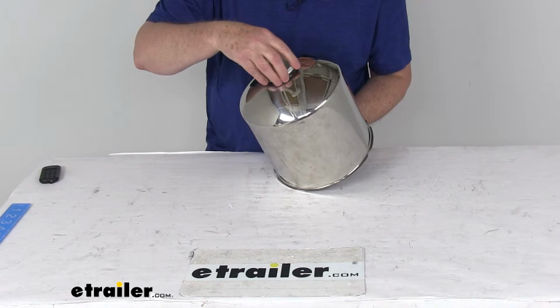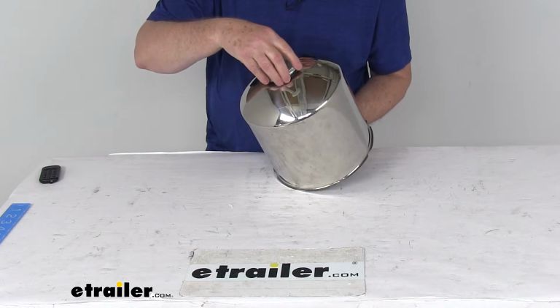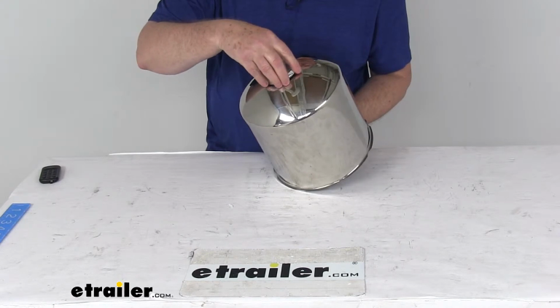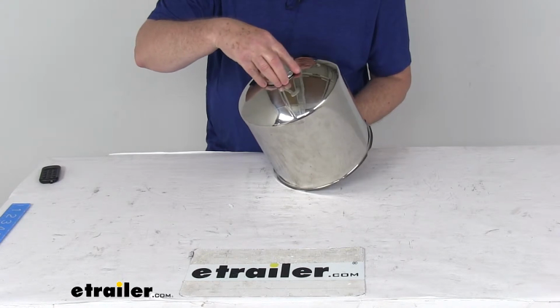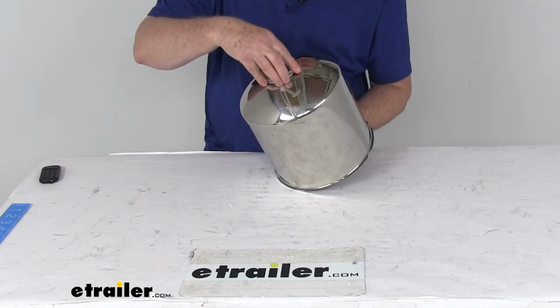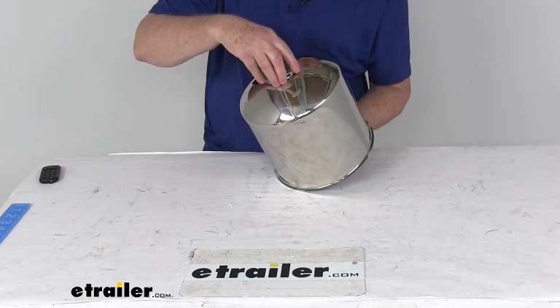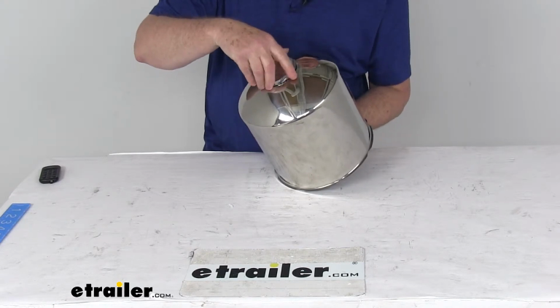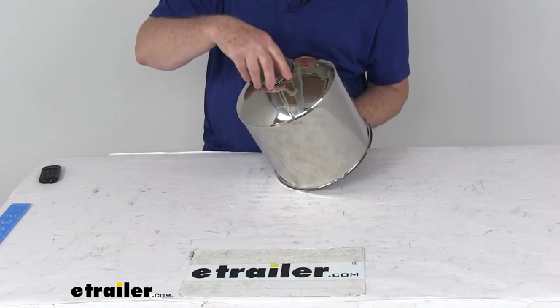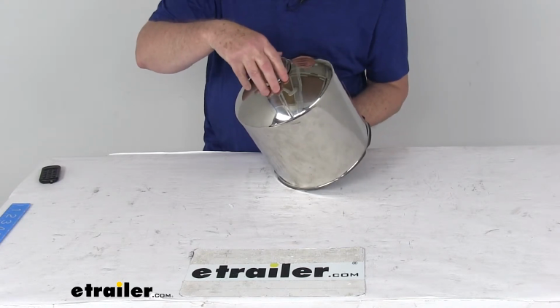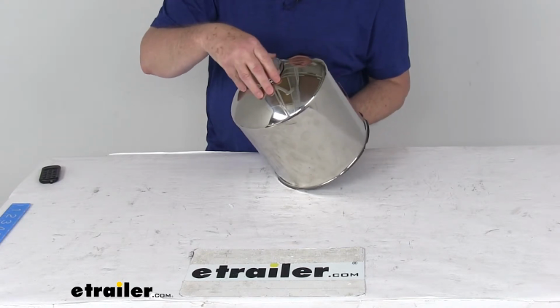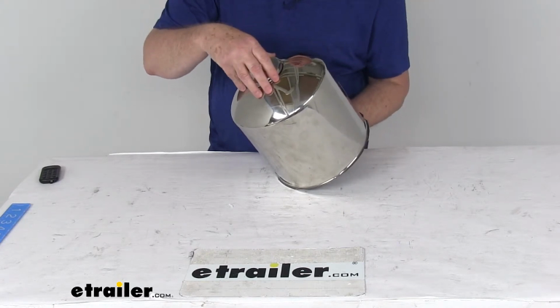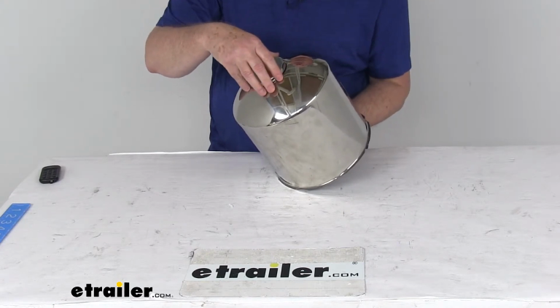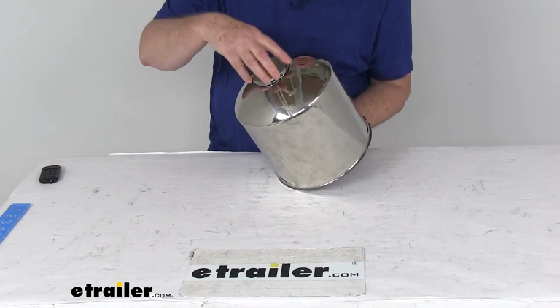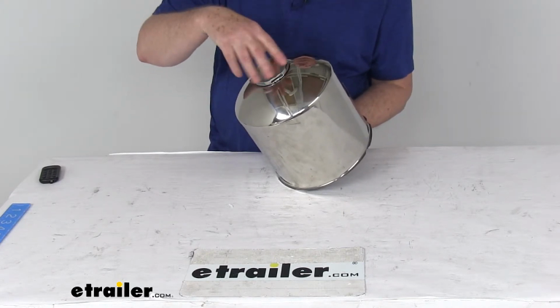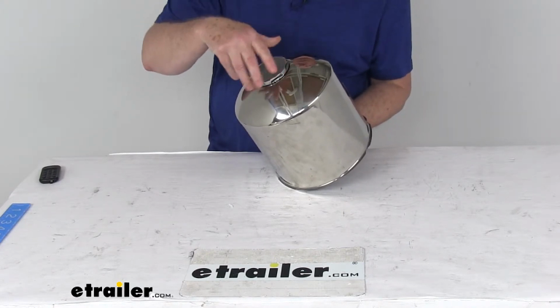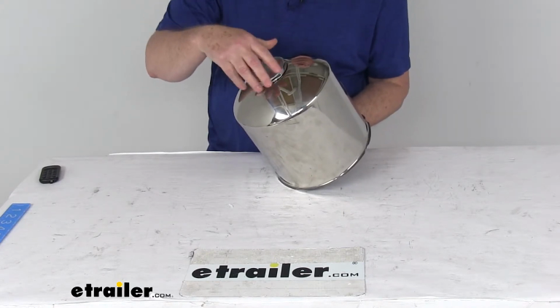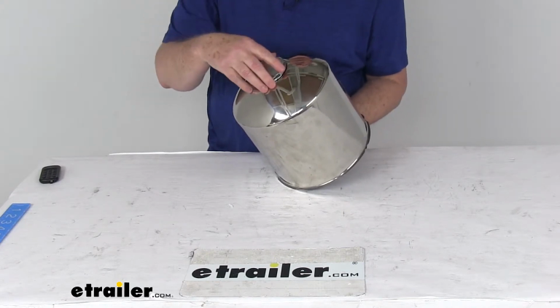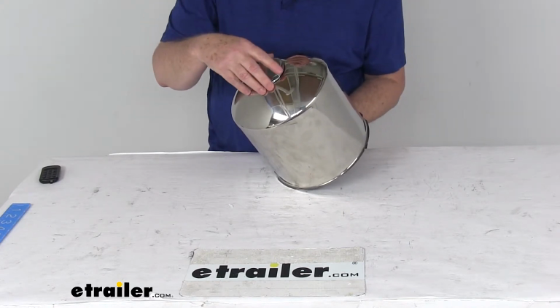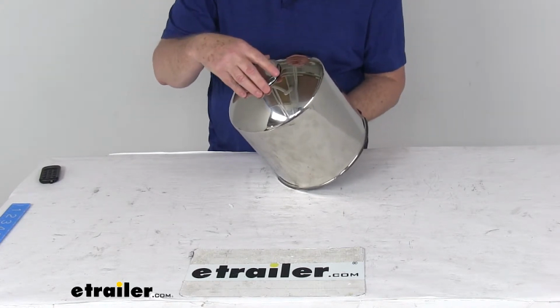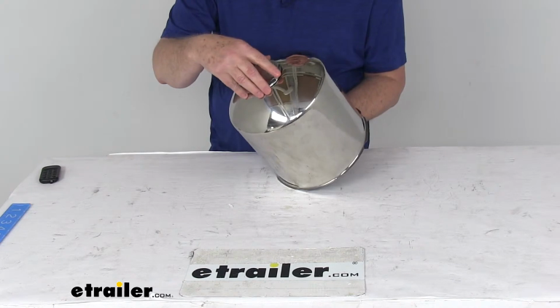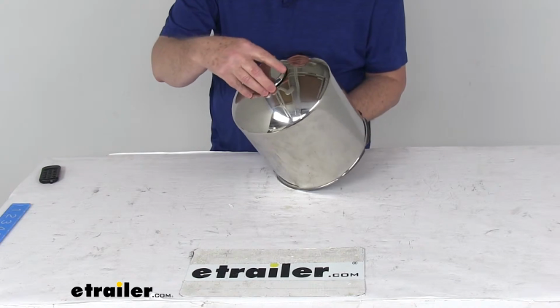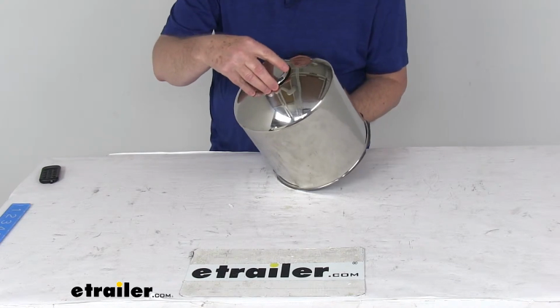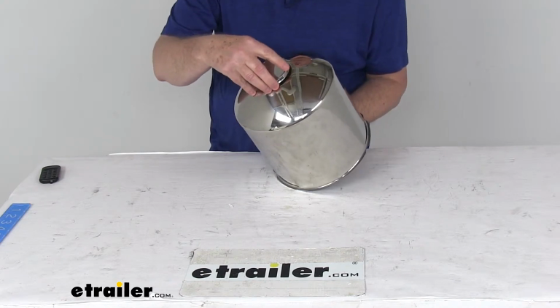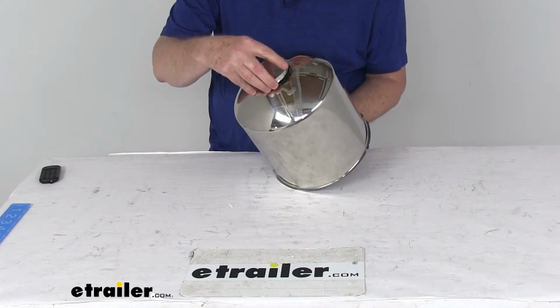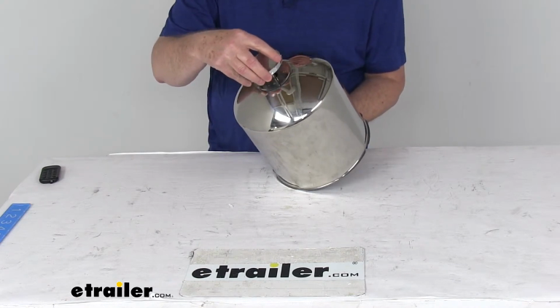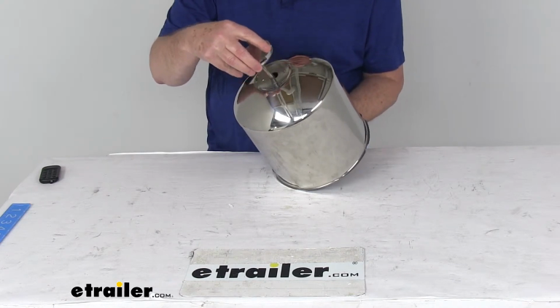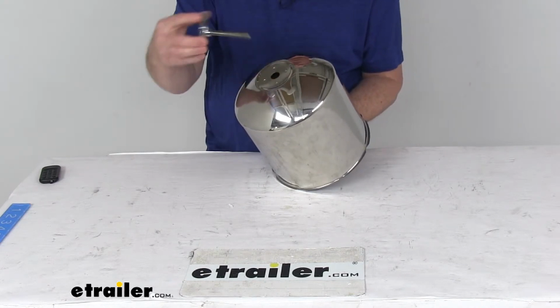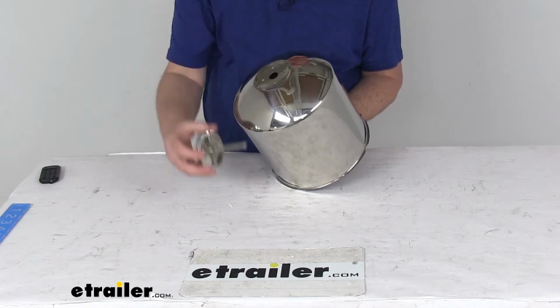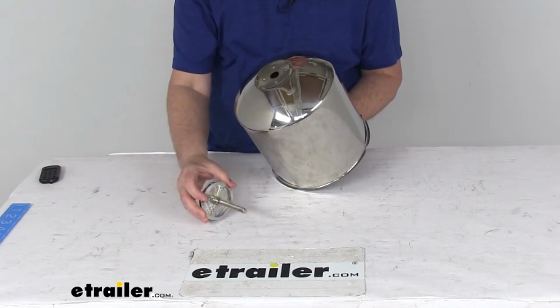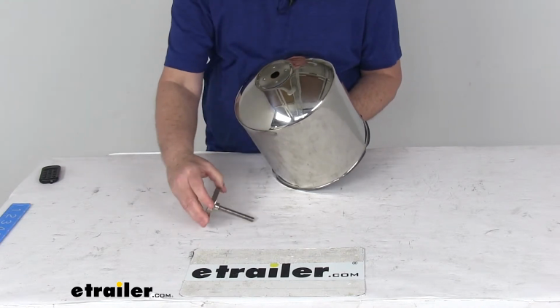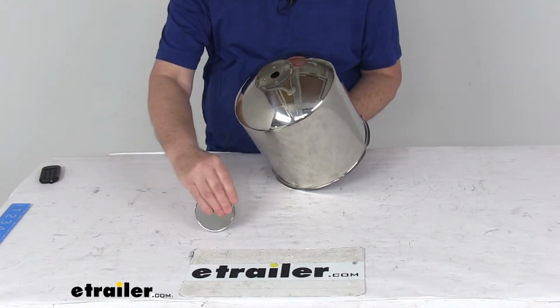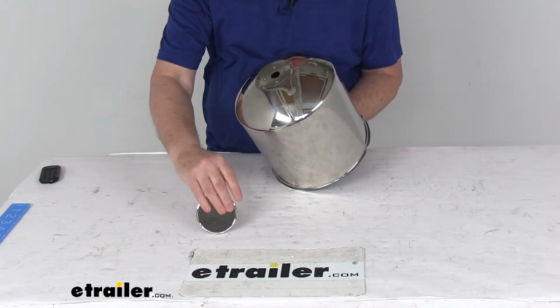Drop the bolt through there, then start threading it into your mounting bracket, and just tighten it until it tightens up and holds your hub cover in place. It's a very simple installation.